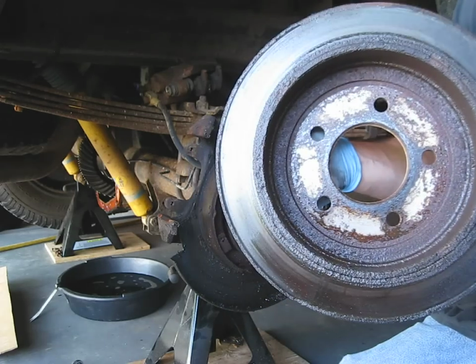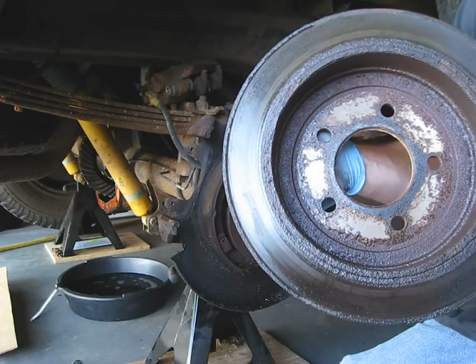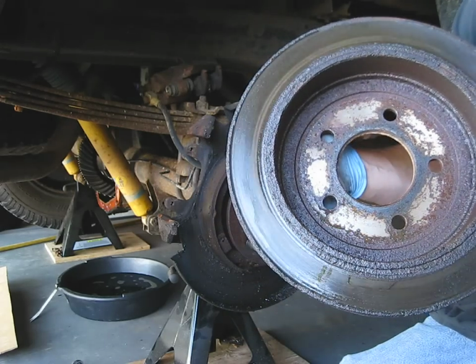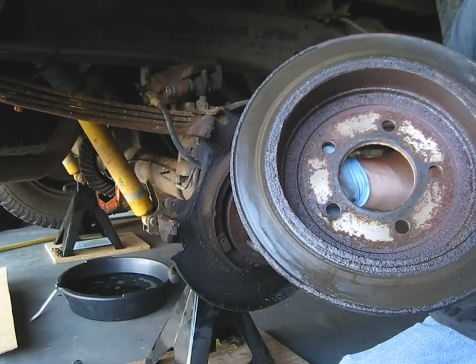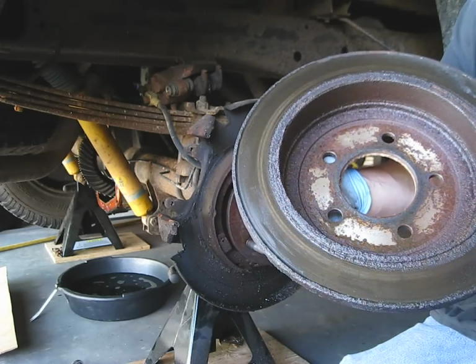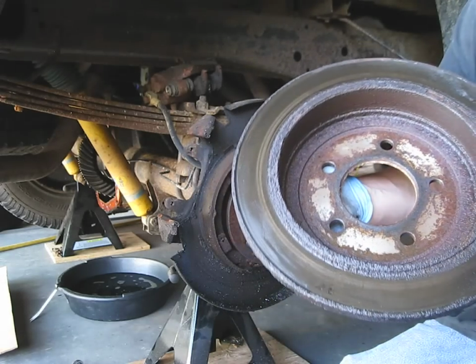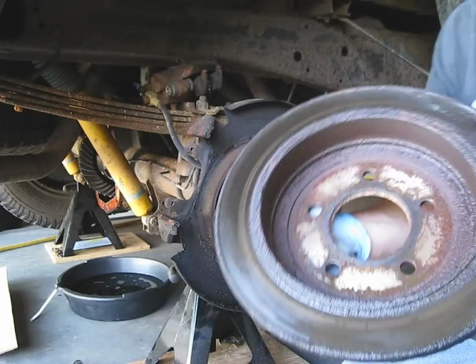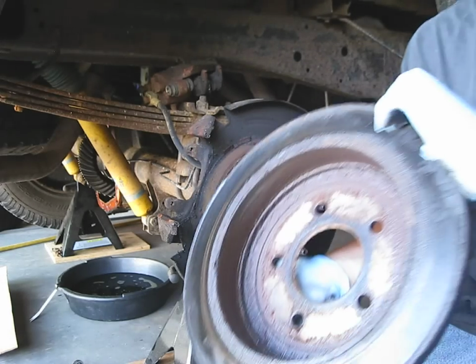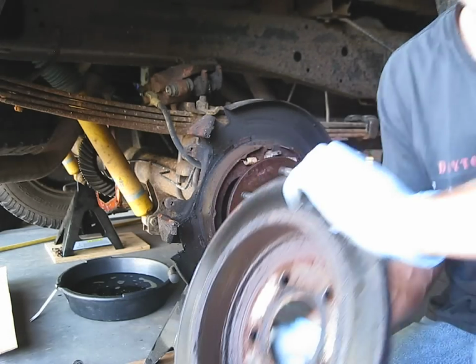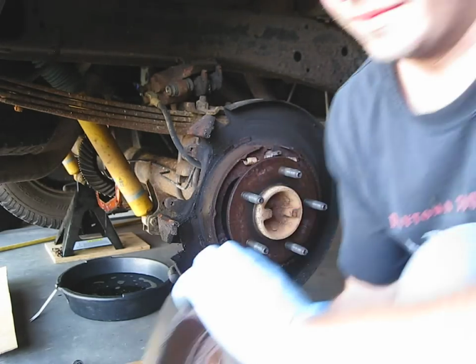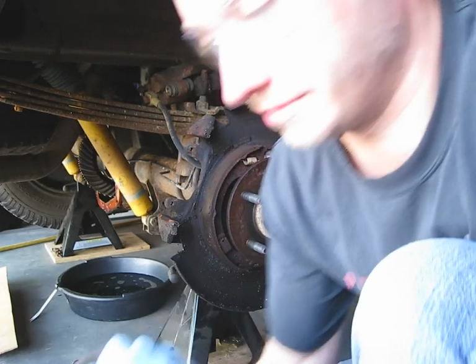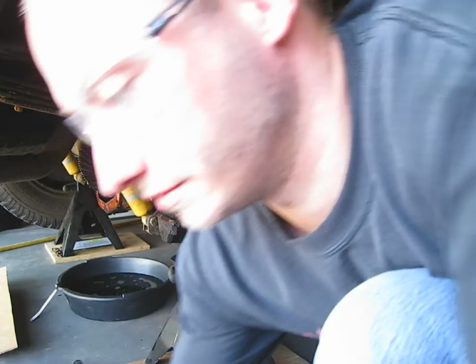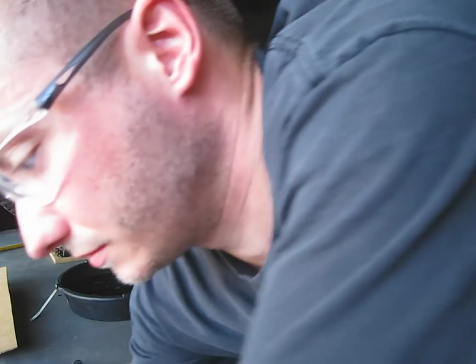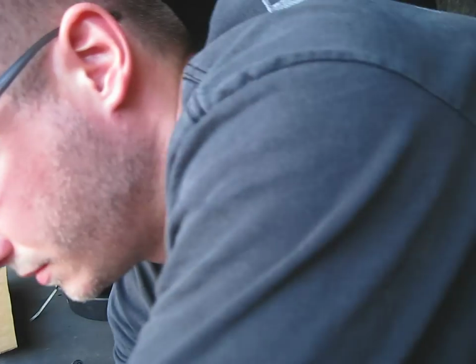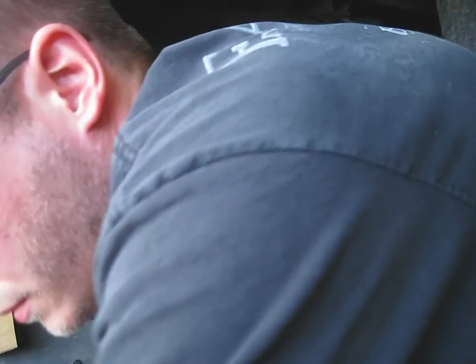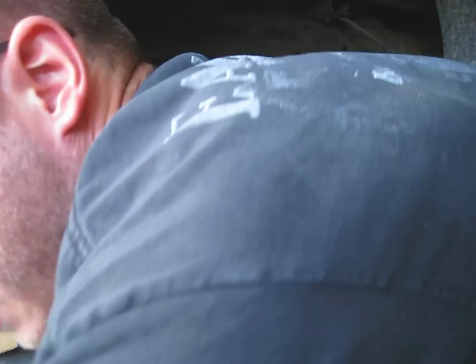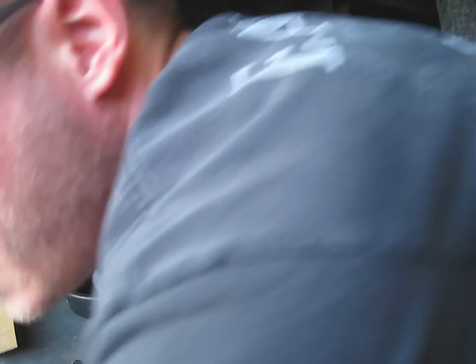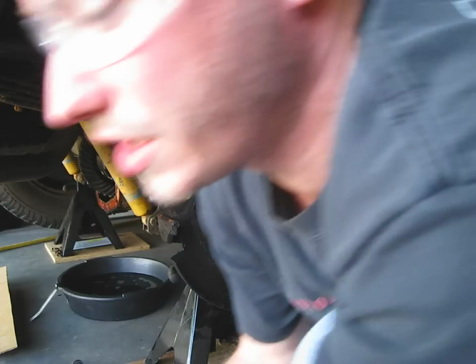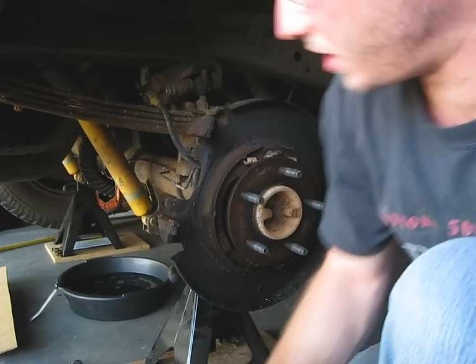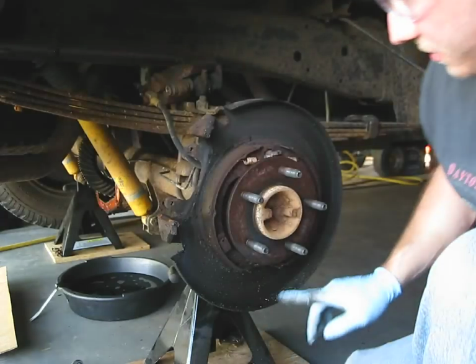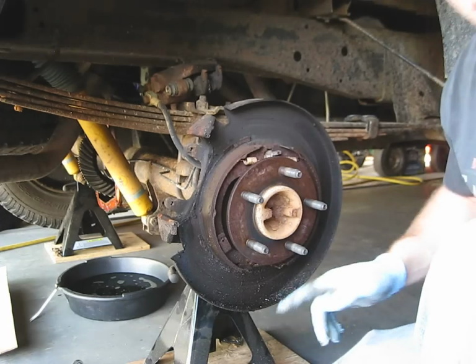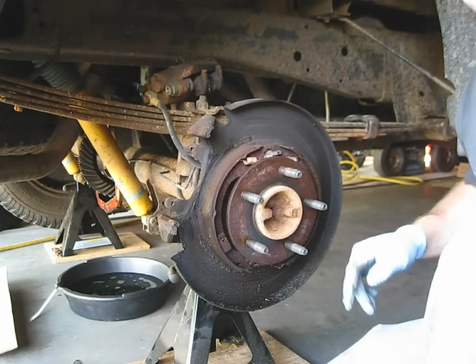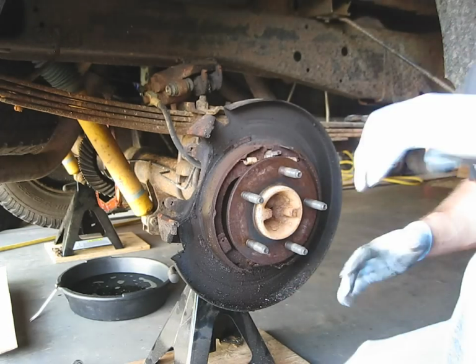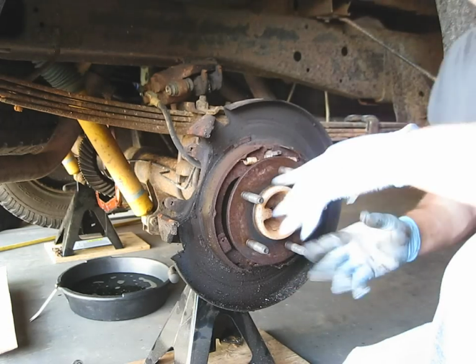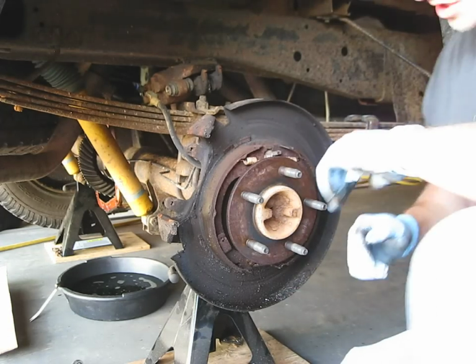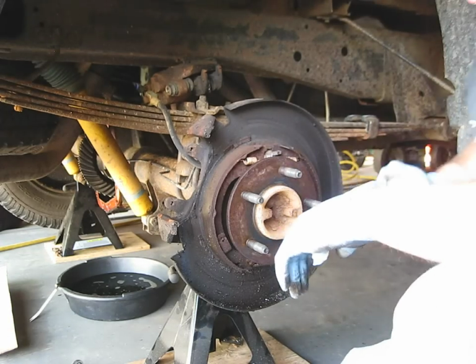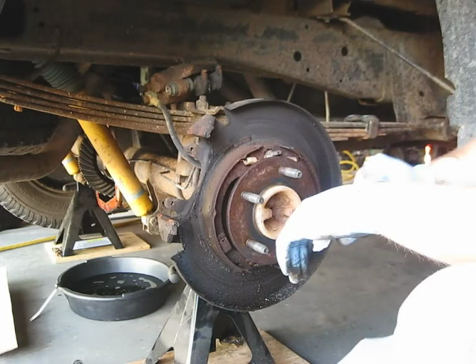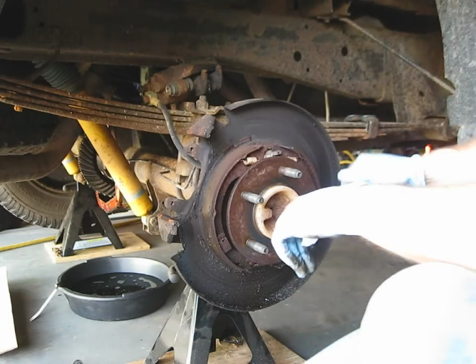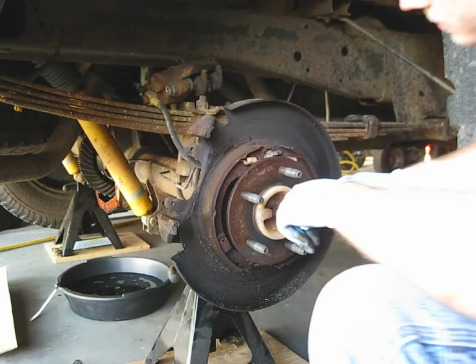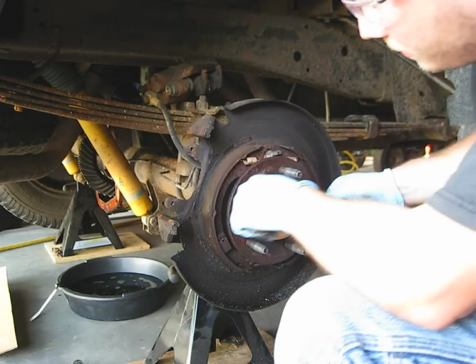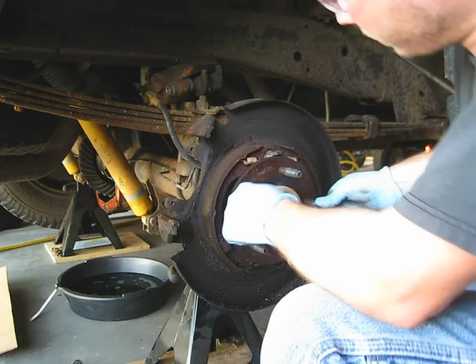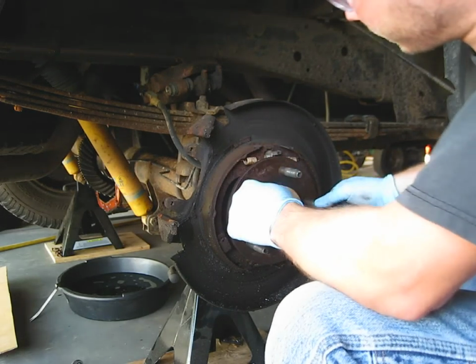Lovely — pure oil. This is why you fix the leaks: you'll actually be able to stop once it's fixed.